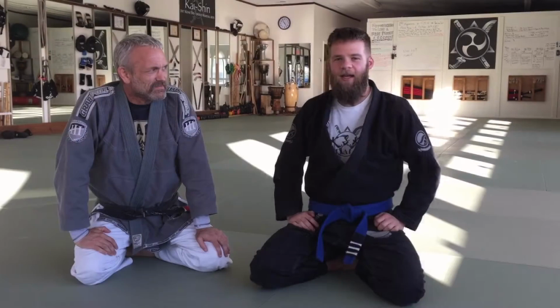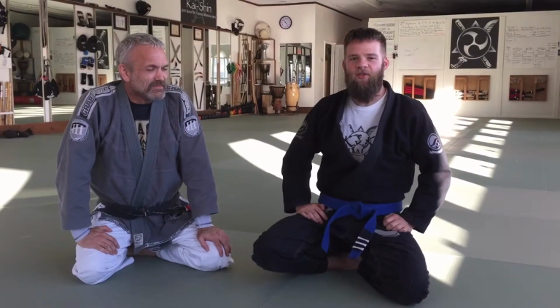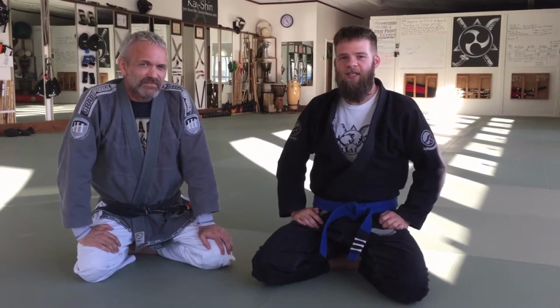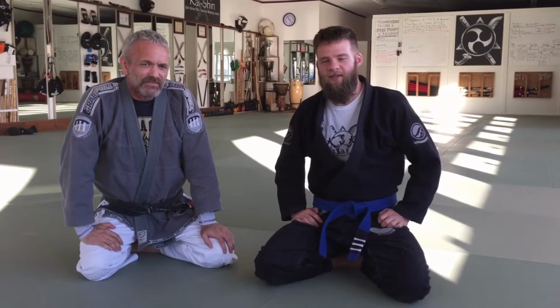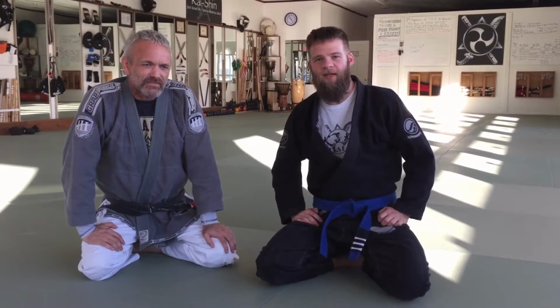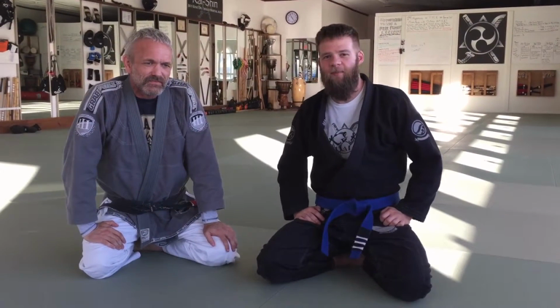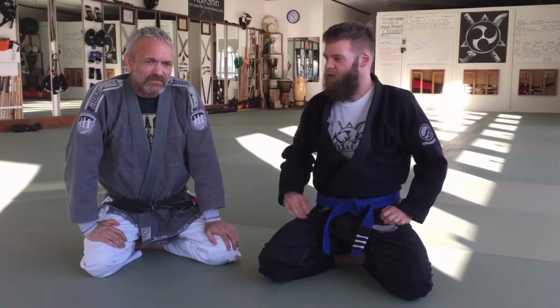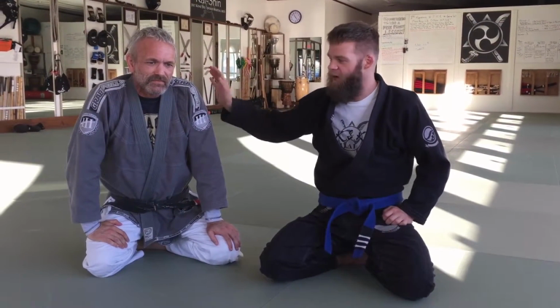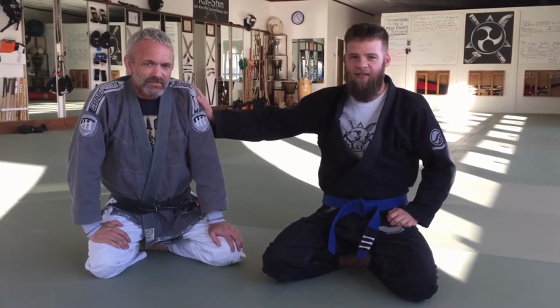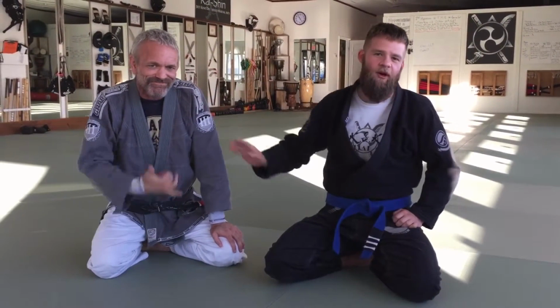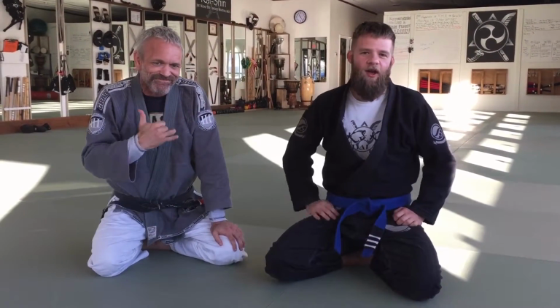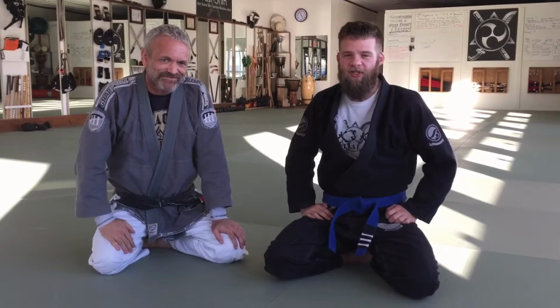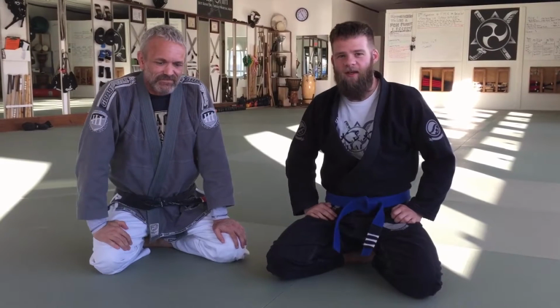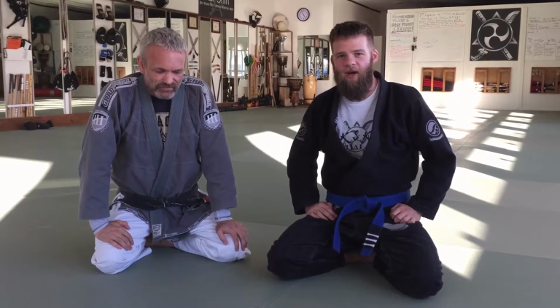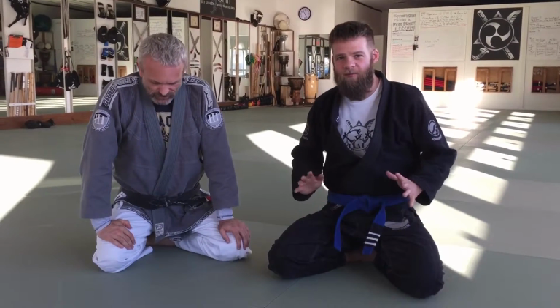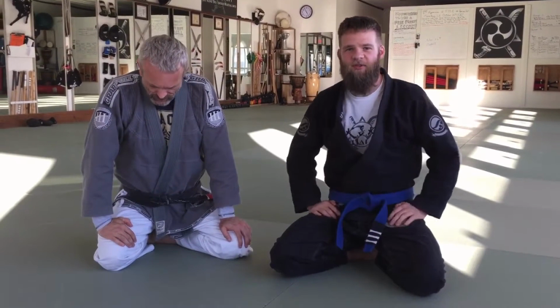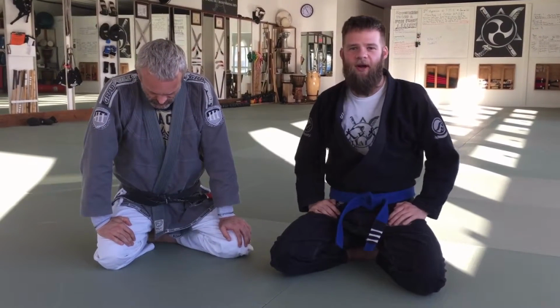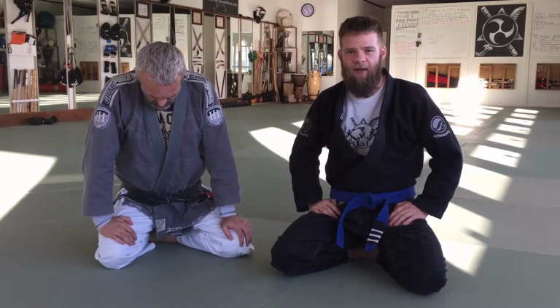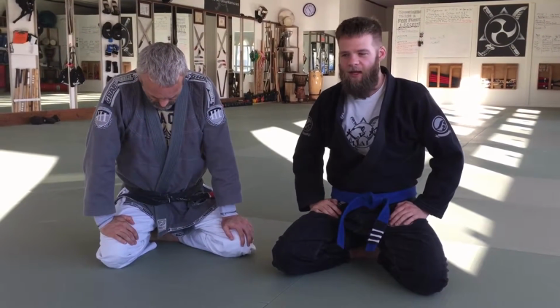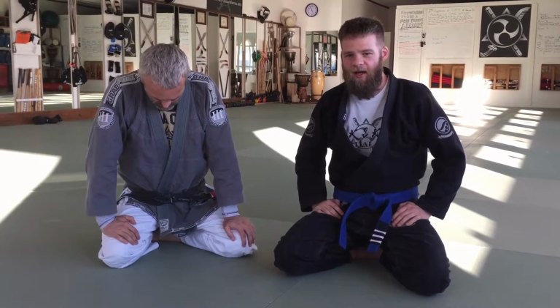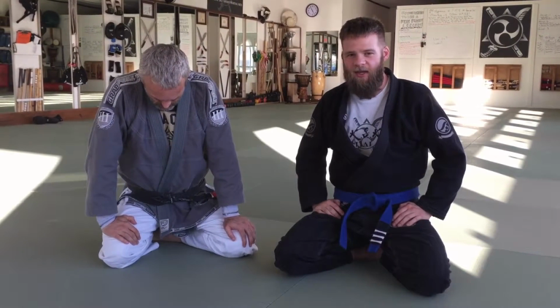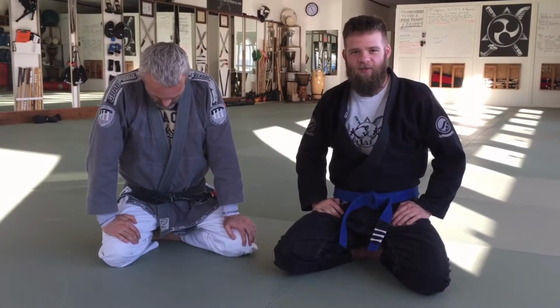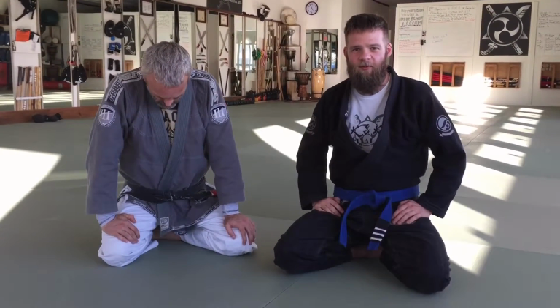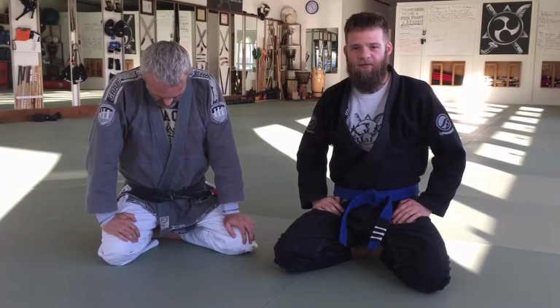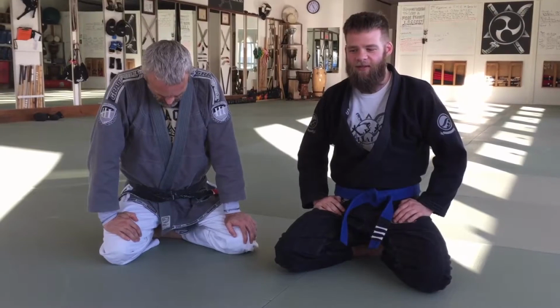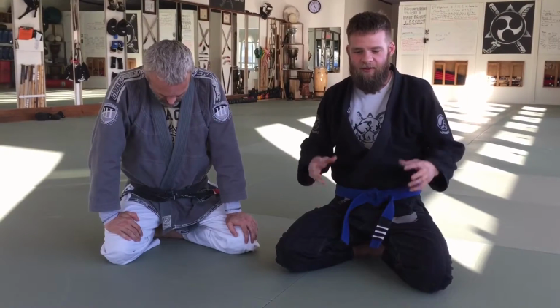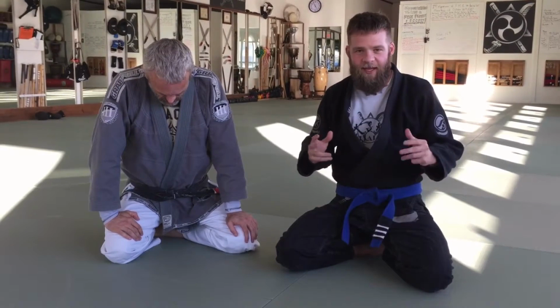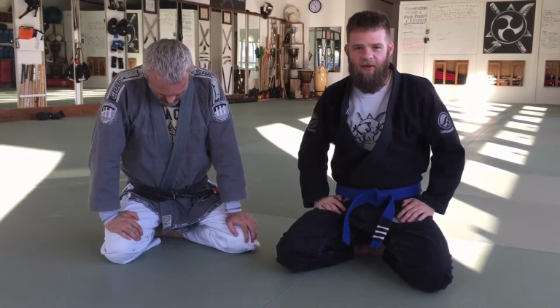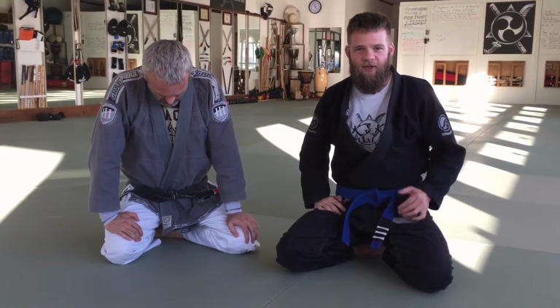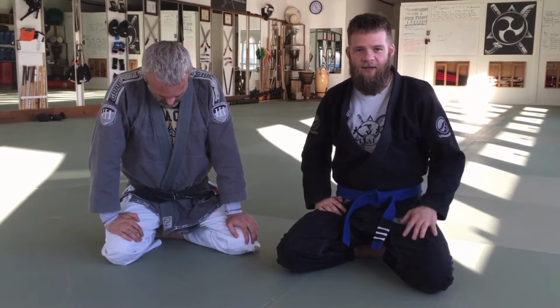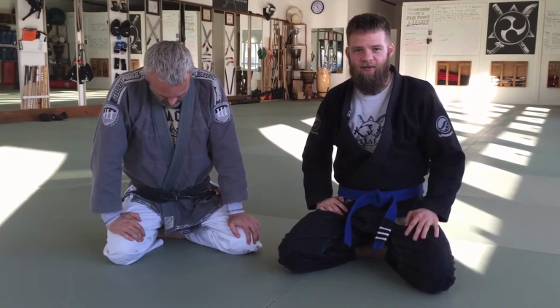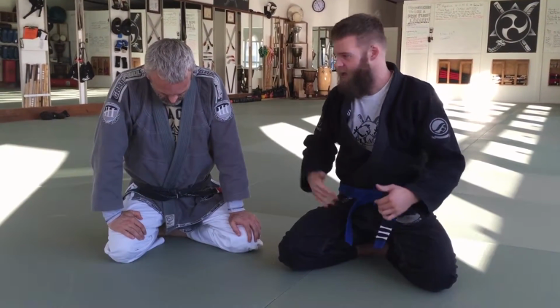Hey guys, this is Guru T. Cat Nelson. I'm here at KSK Martial Arts with Professor Chet Schemmelhorn. We just got done with an awesome Jiu-Jitsu seminar from him. Just in case you missed it, we'll give you guys a little taste of something you missed. So check this out.